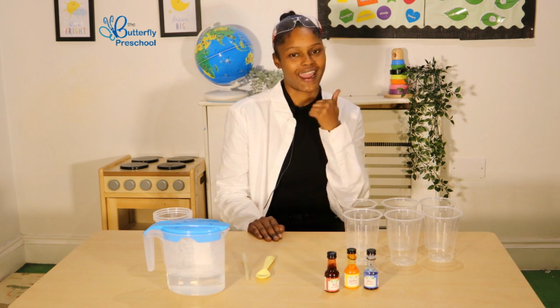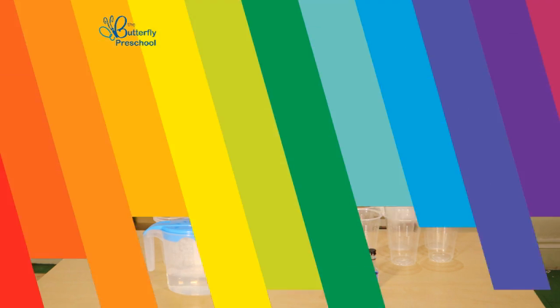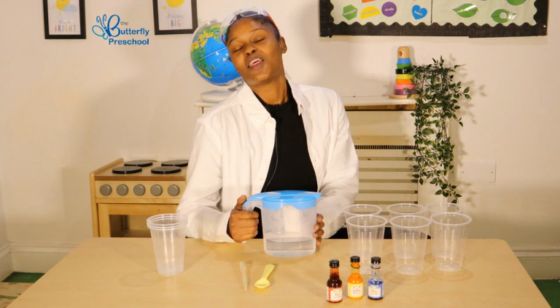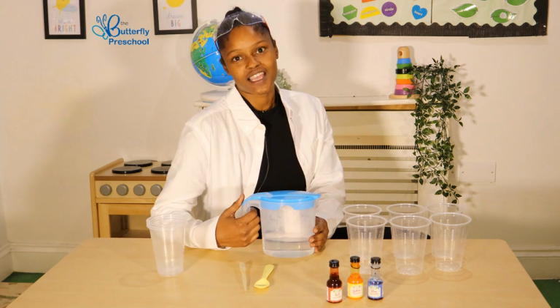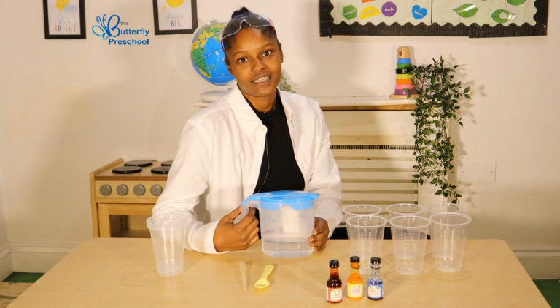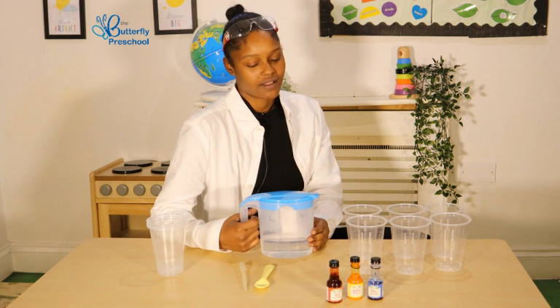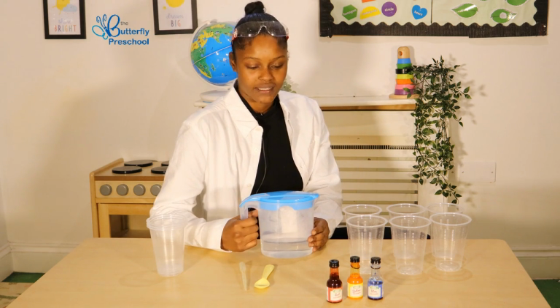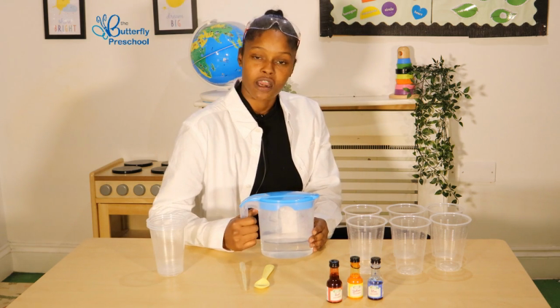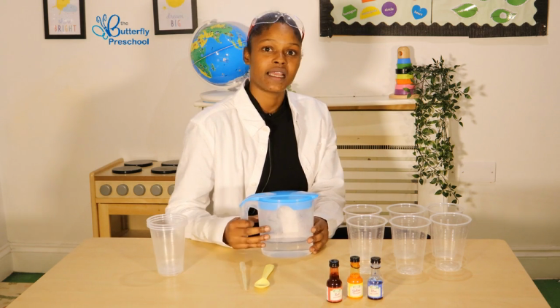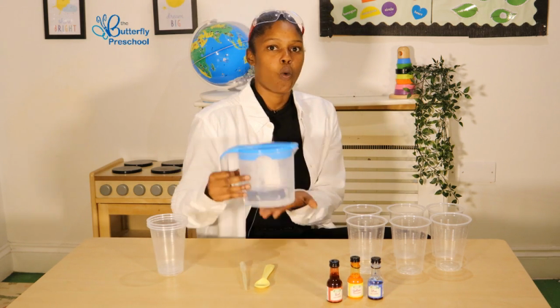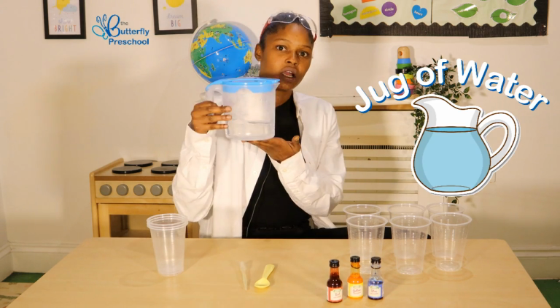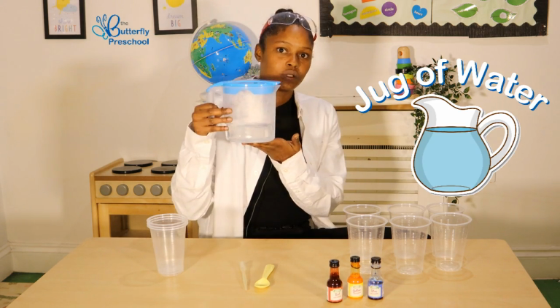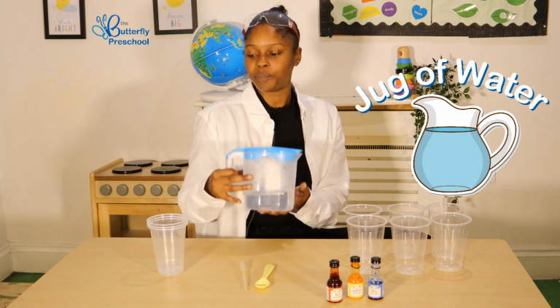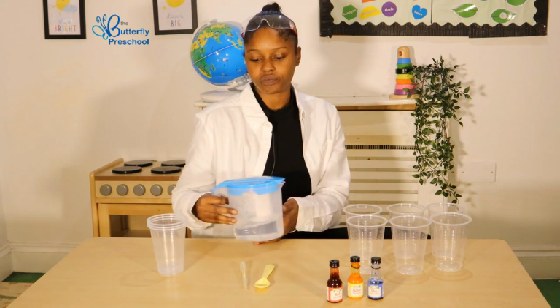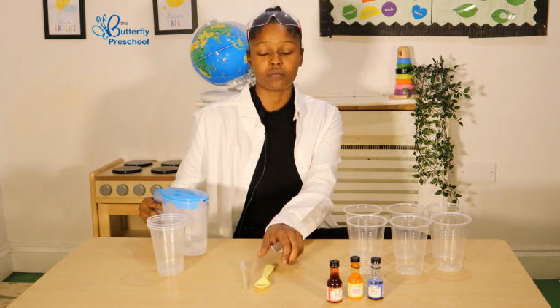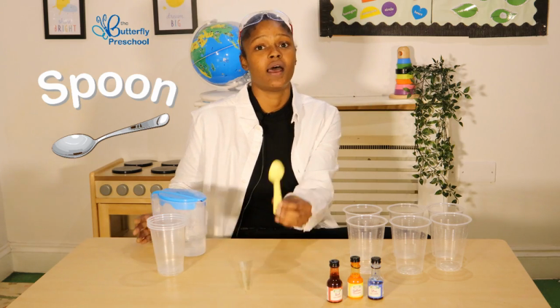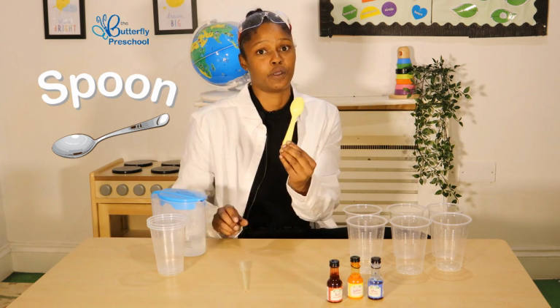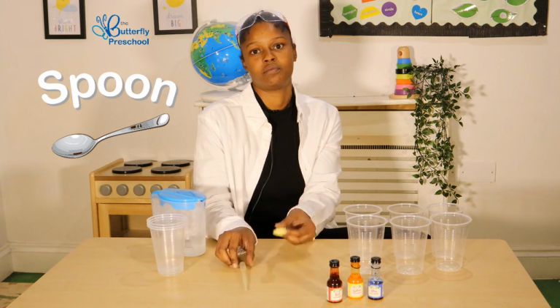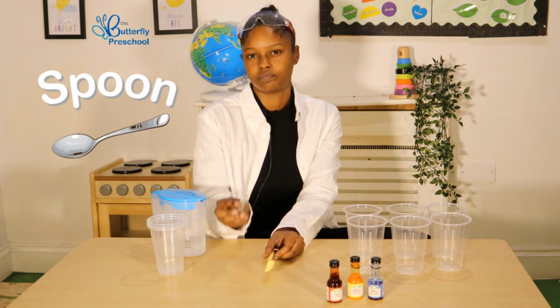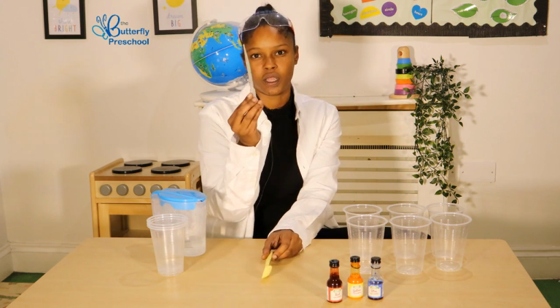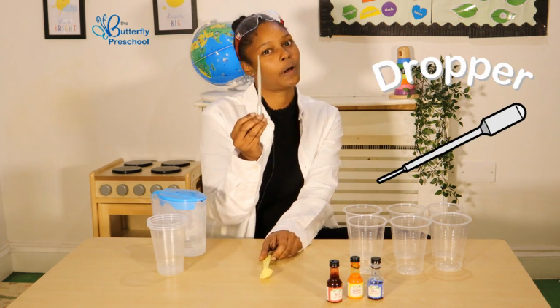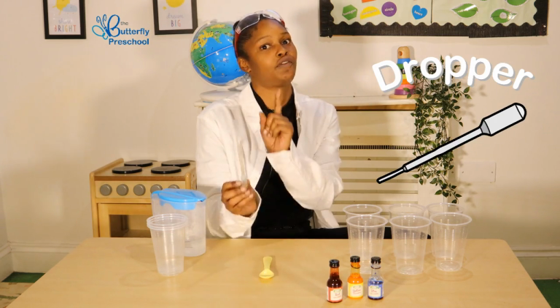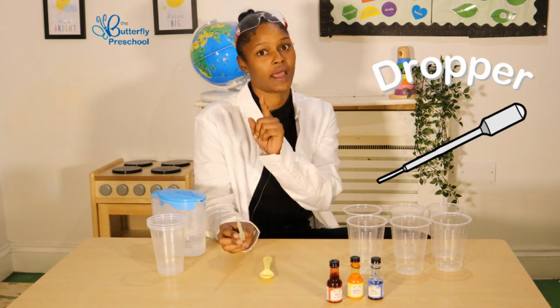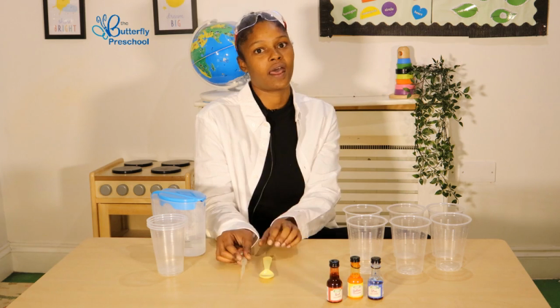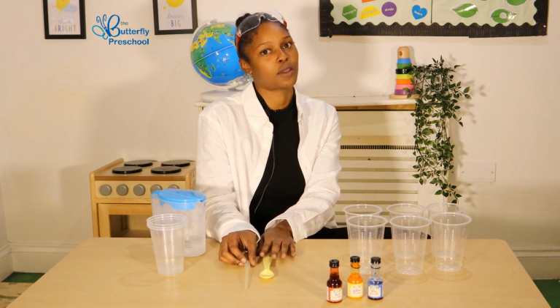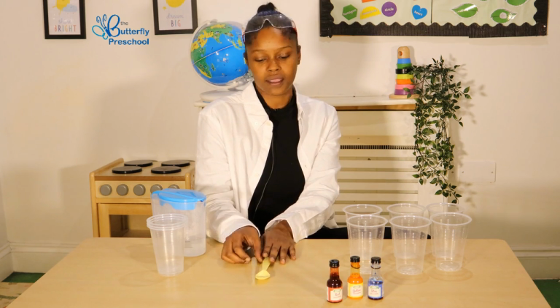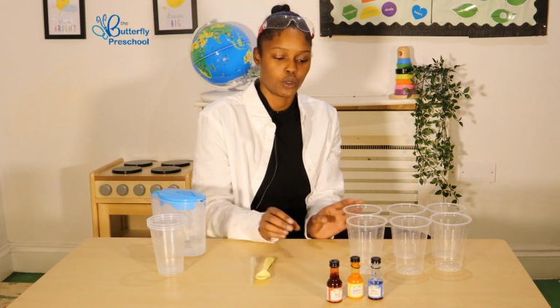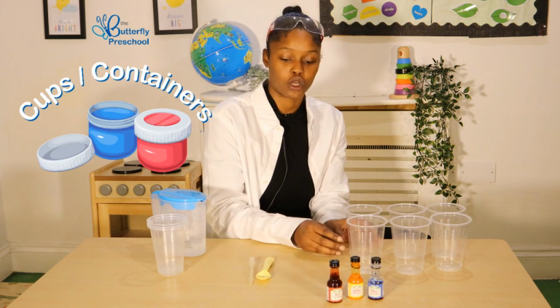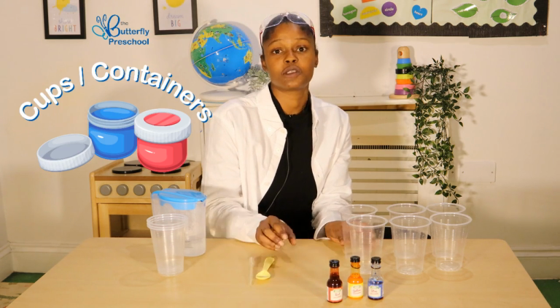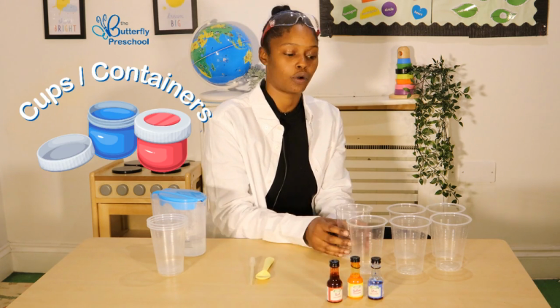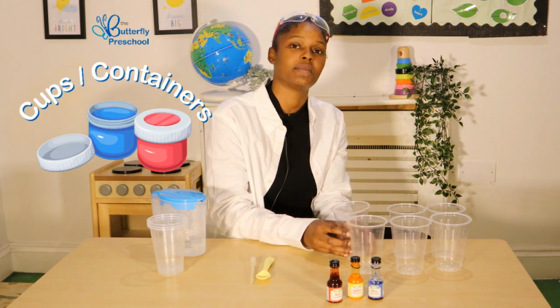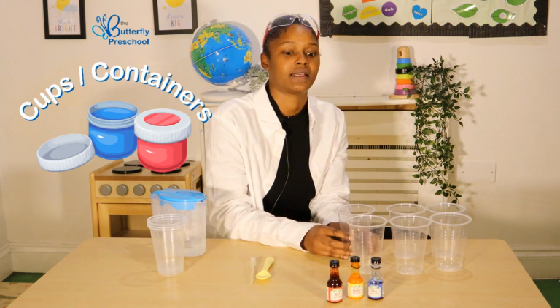Great! The things that you will need to do this colour mixing experiment is one jug of water, a spoon, a dropper — but if you don't have that, that's okay. You can use your spoon or your cups to mix.